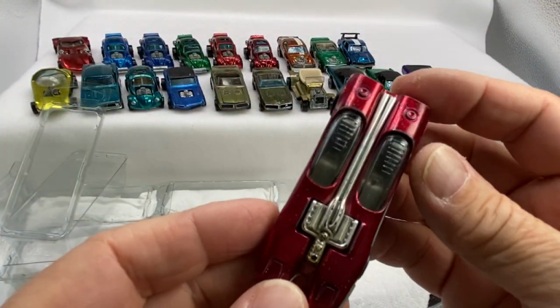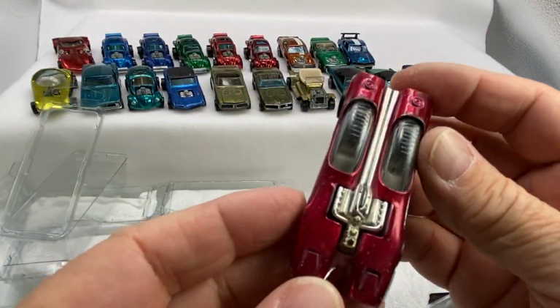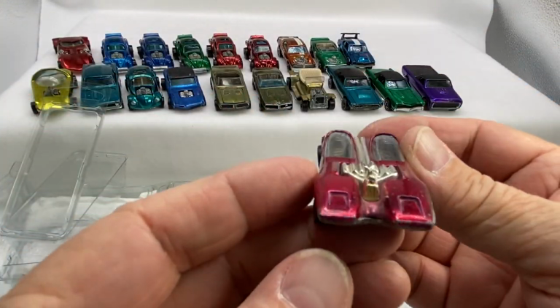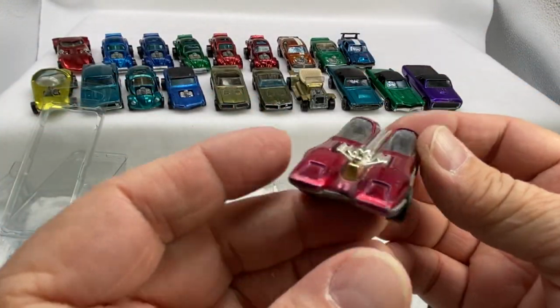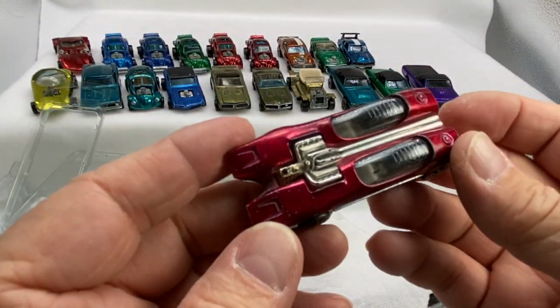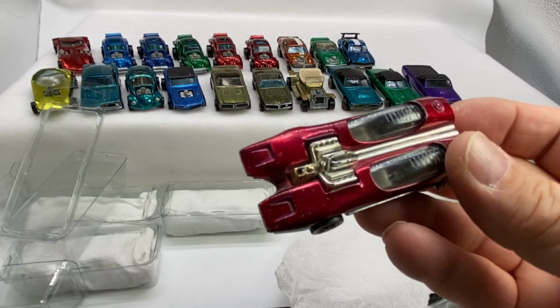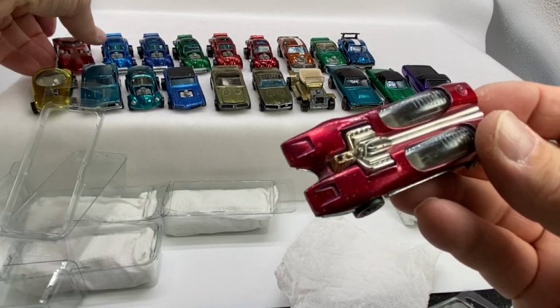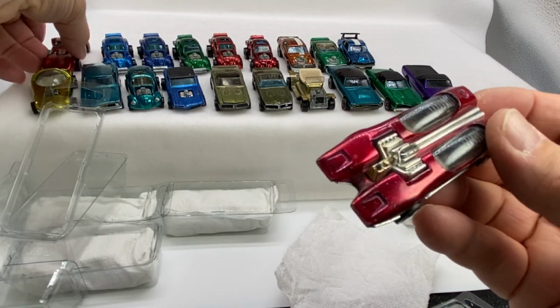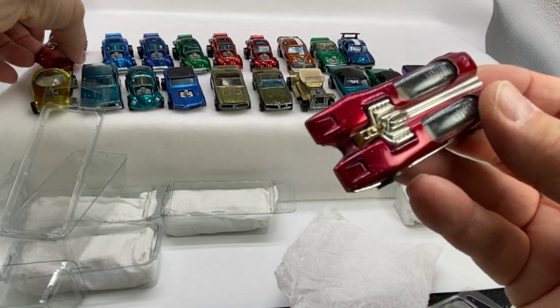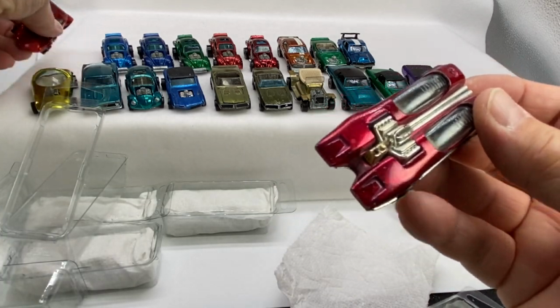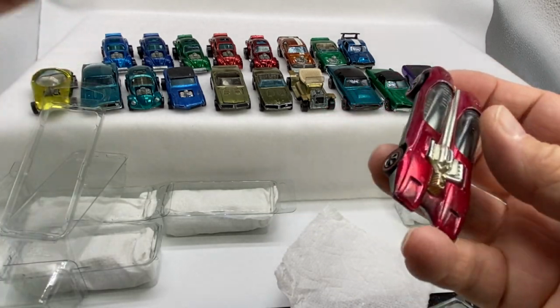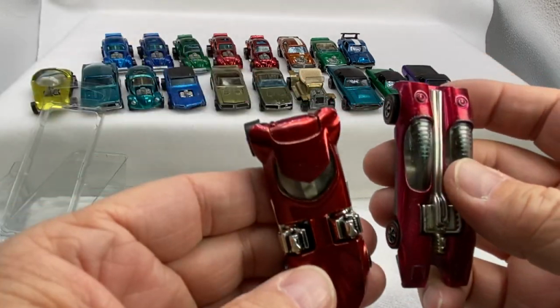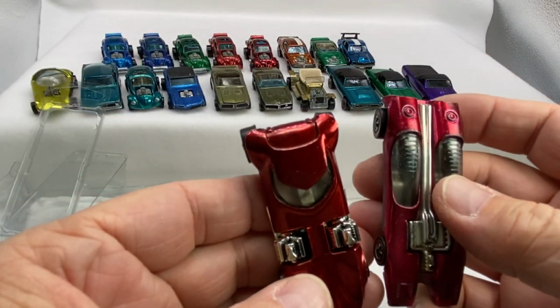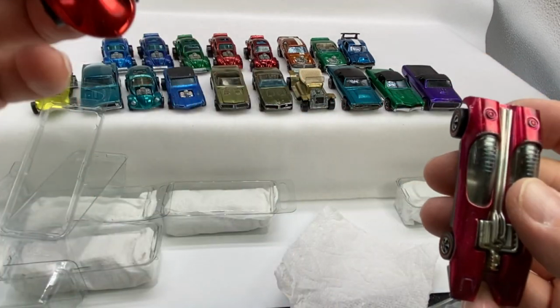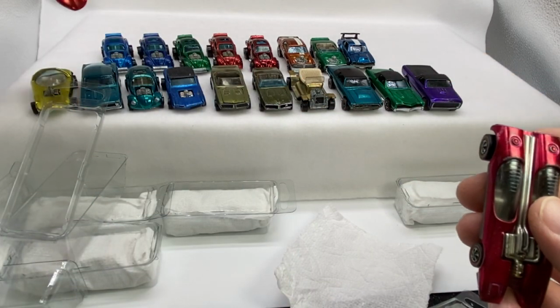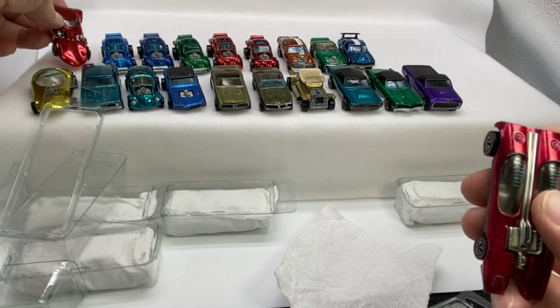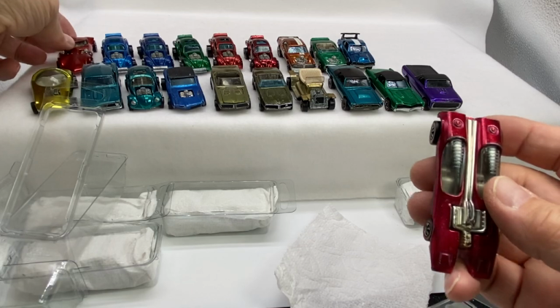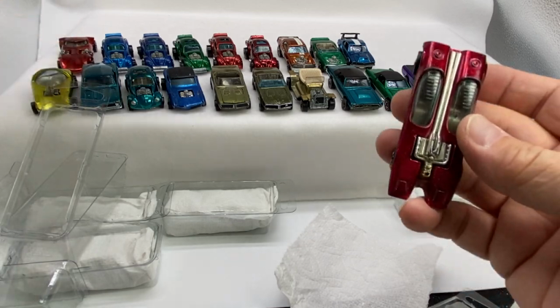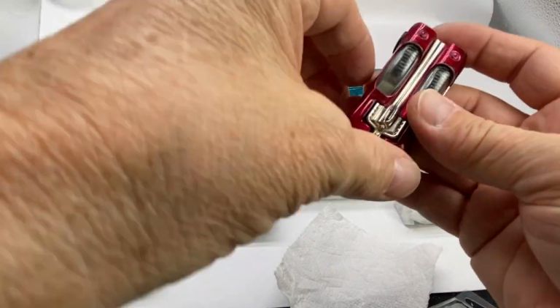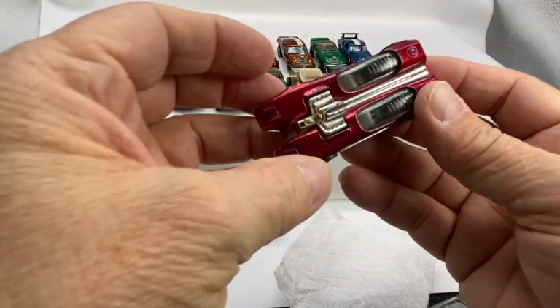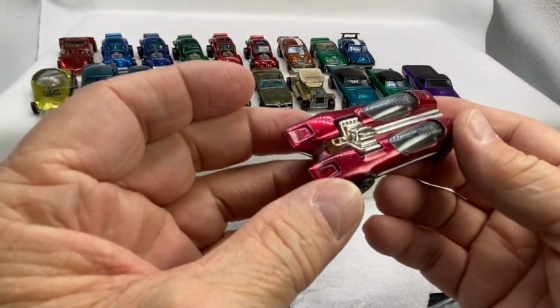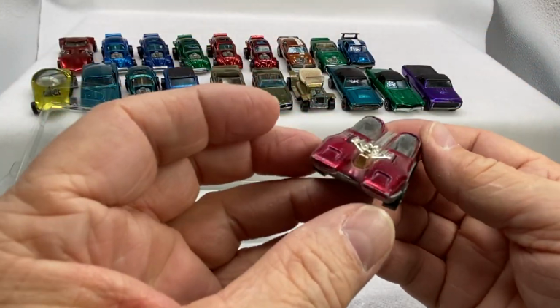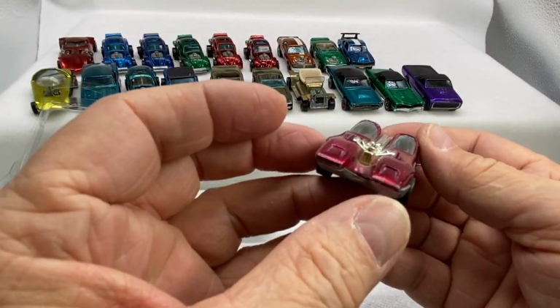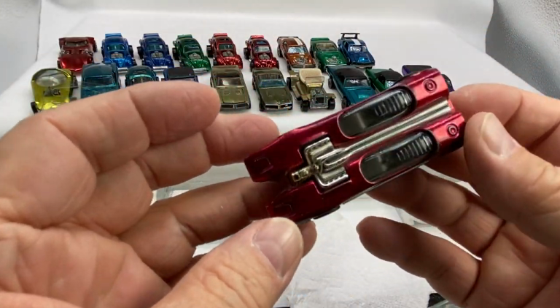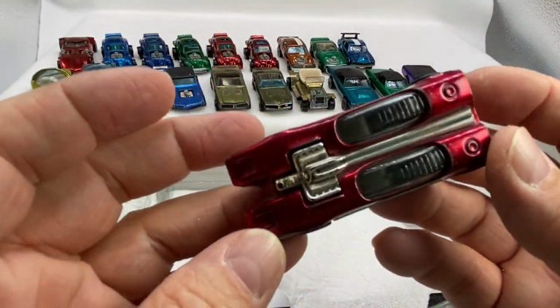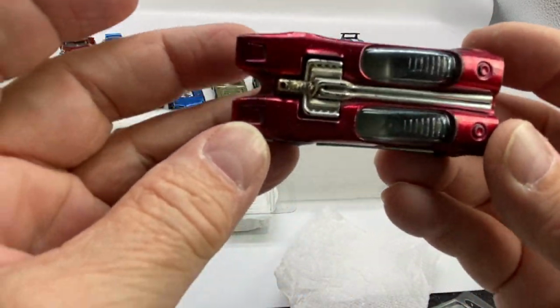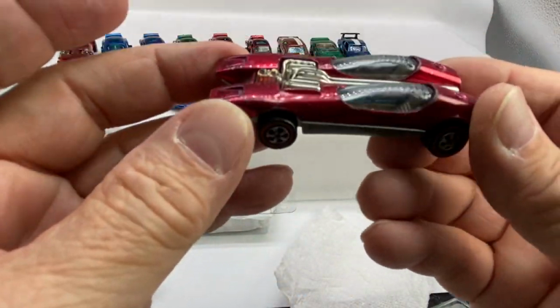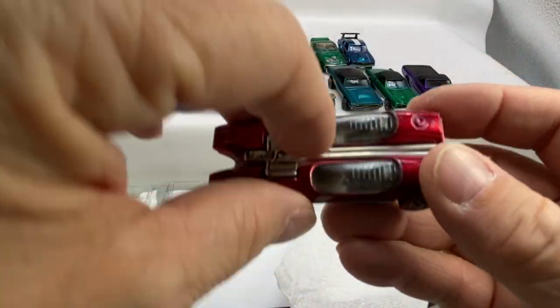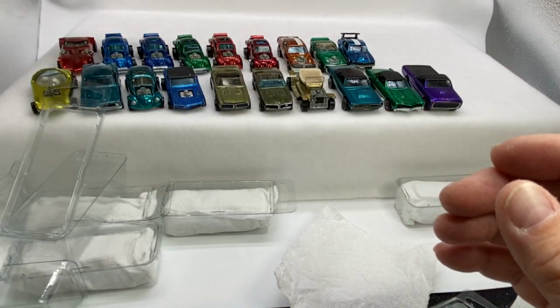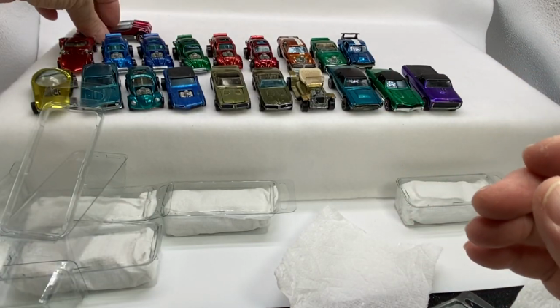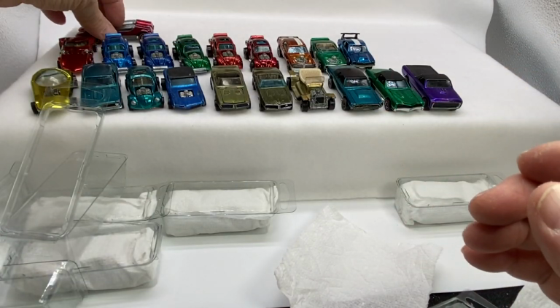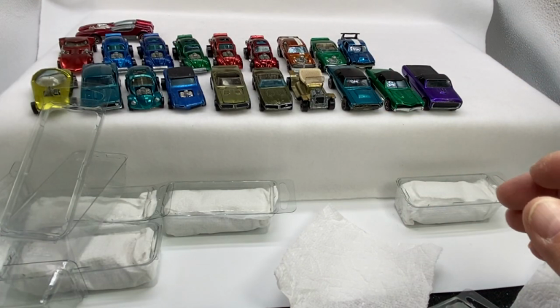Here's a '69 — the Splitting Image. Very popular casting along with the Twin Mill, very popular. There may be a ton of them — the concept cars, fantasy cars, if you will. This one's in rose. Put them in the back.